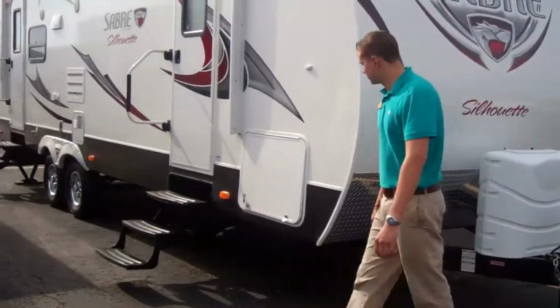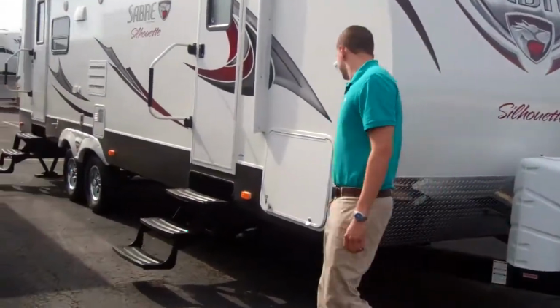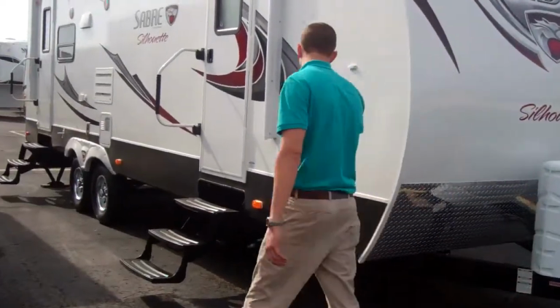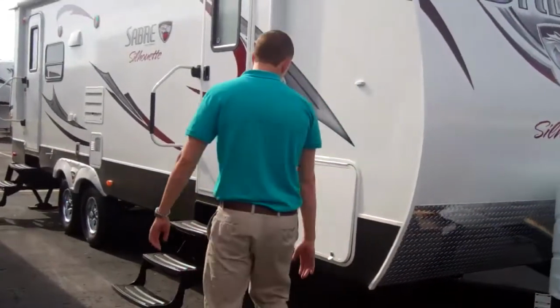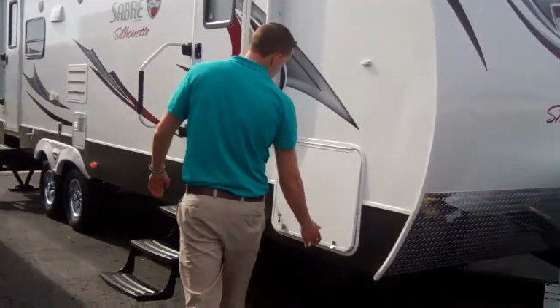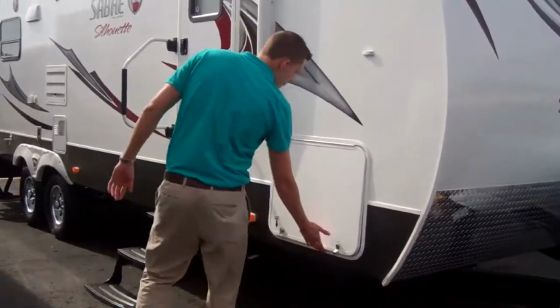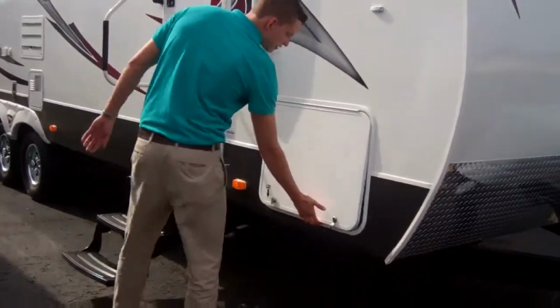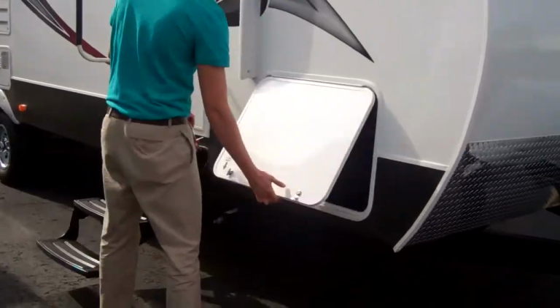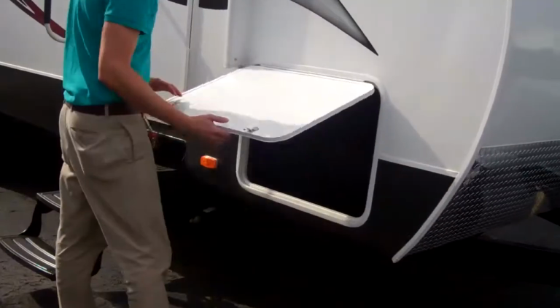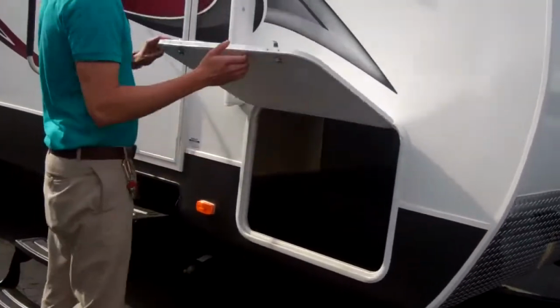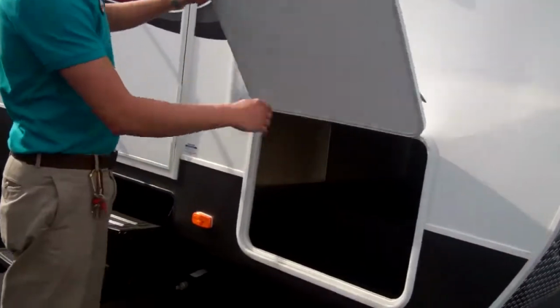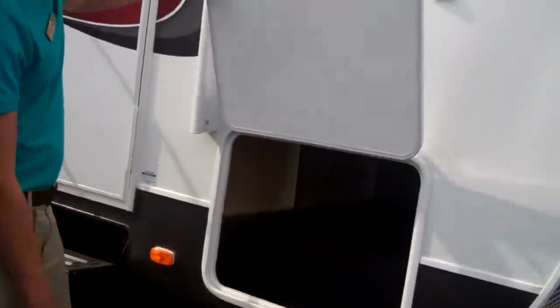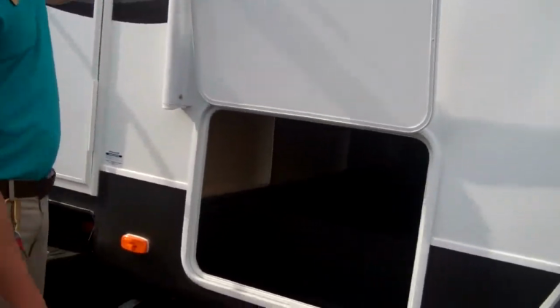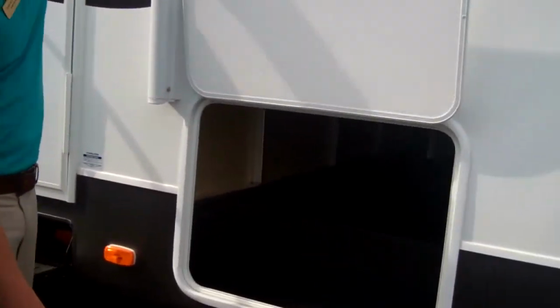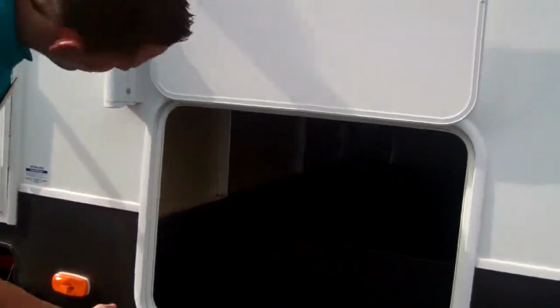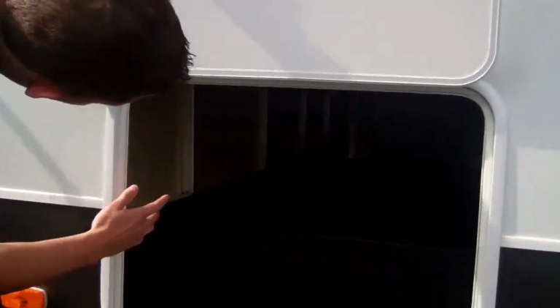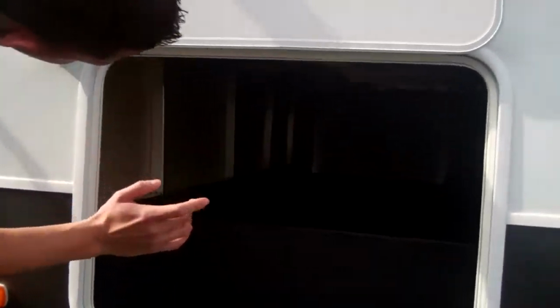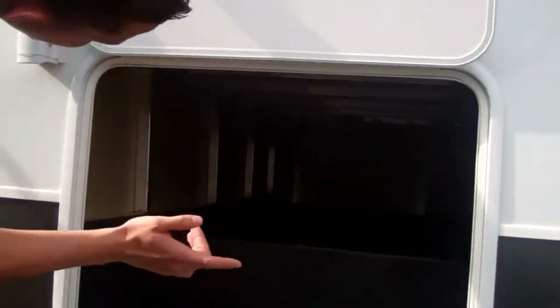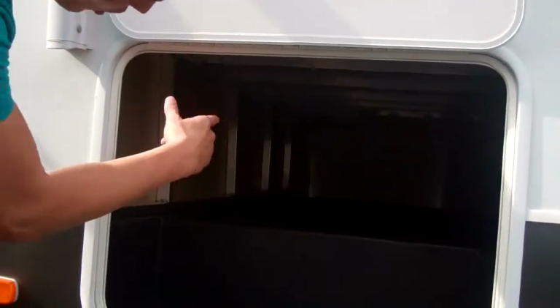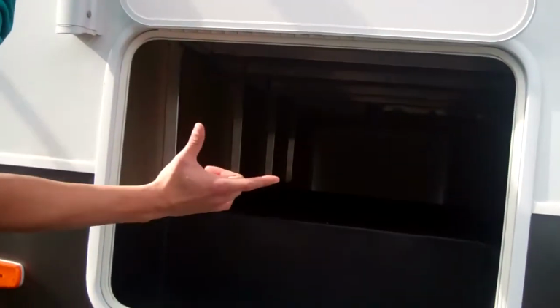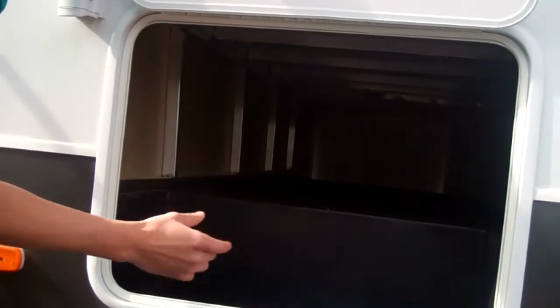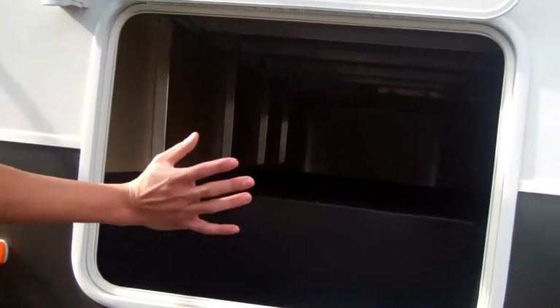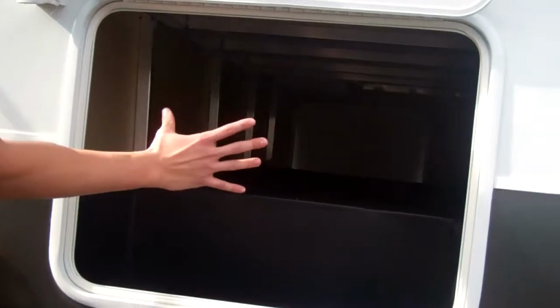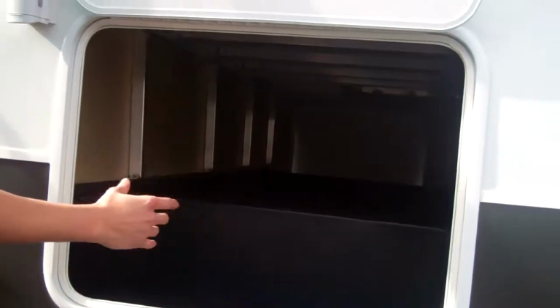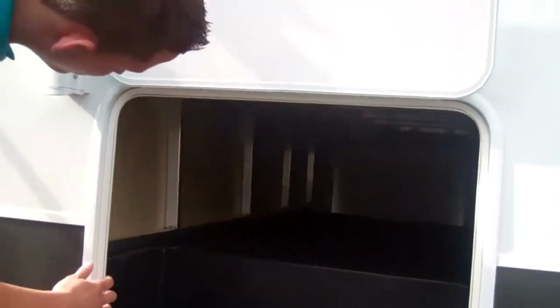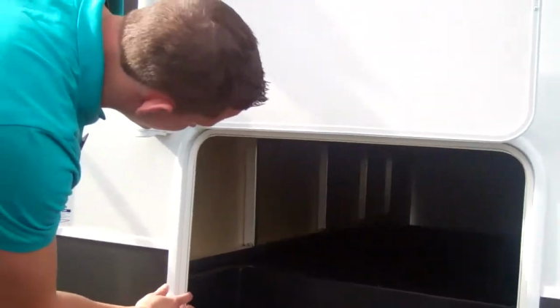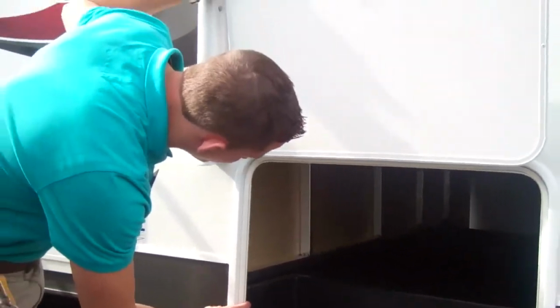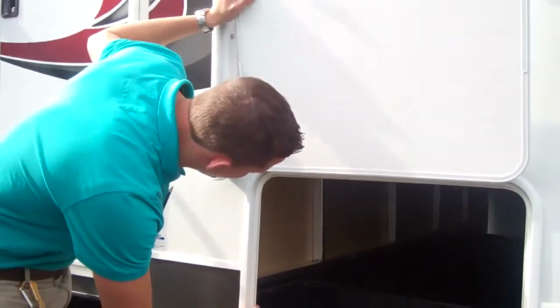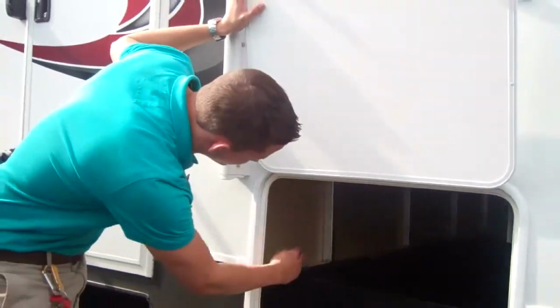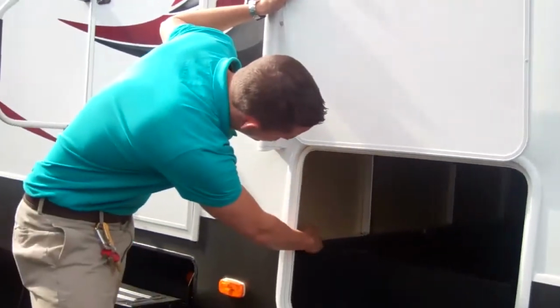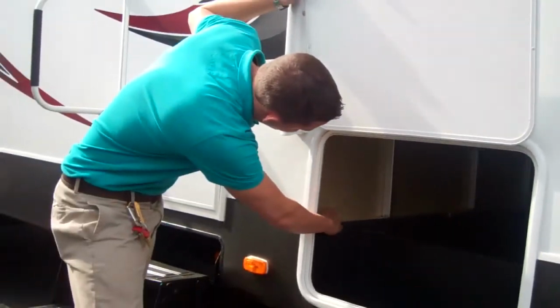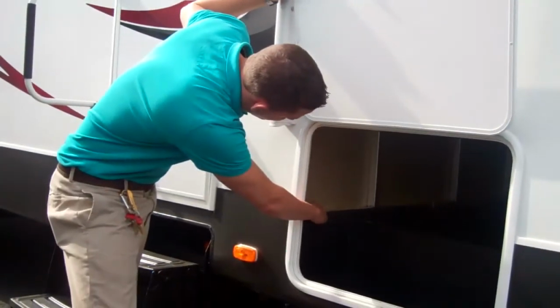Come down the side here, you're going to notice pass-through storage, insulated door, and there's actually lighting on both sides. So it goes all the way through — lots of storage space — and you can see the aluminum framing.